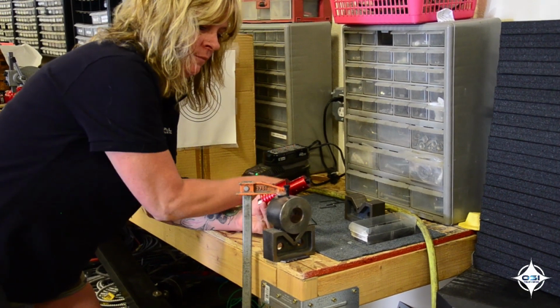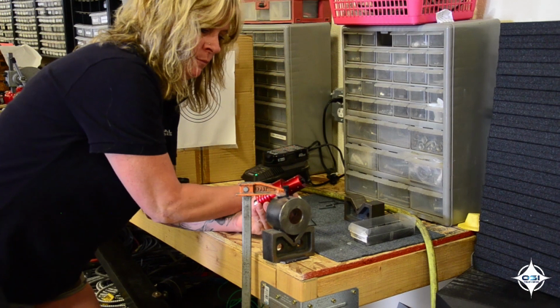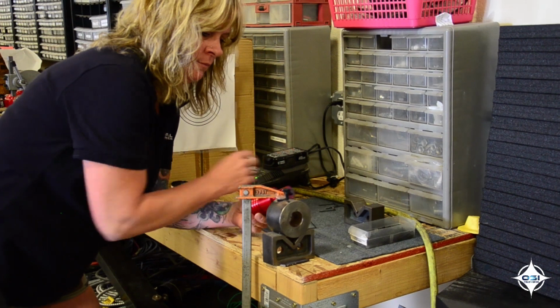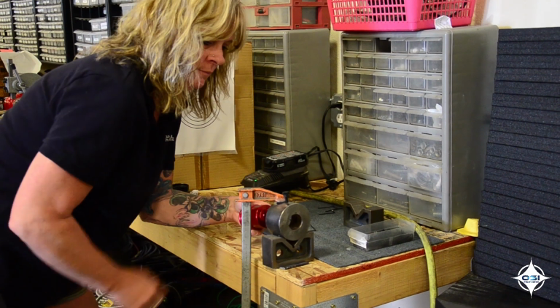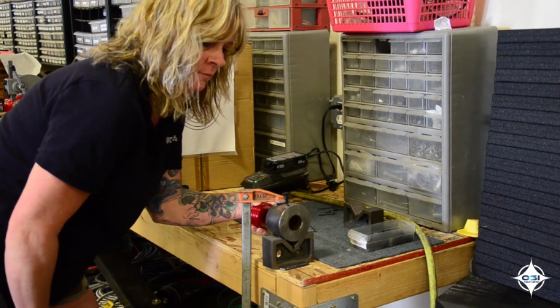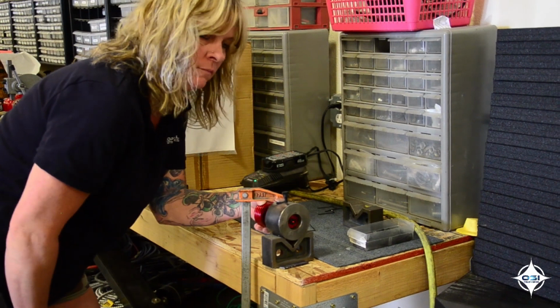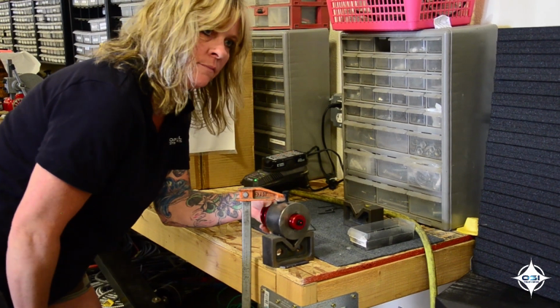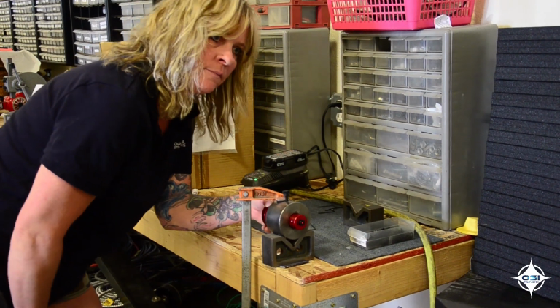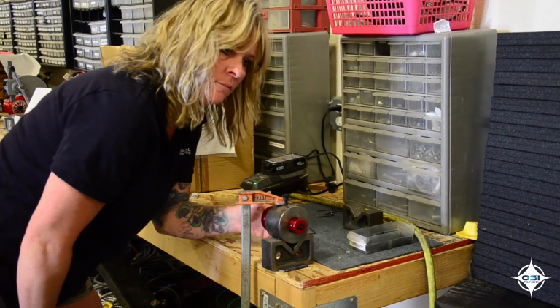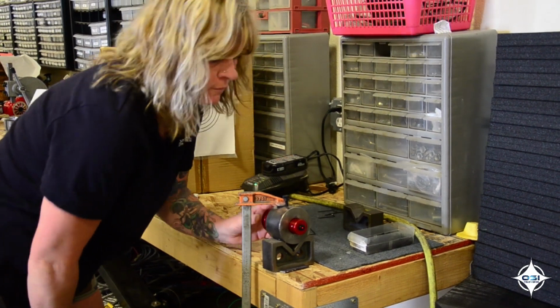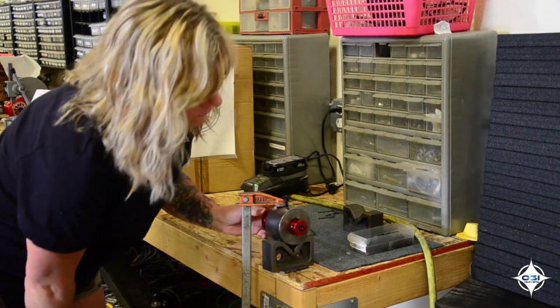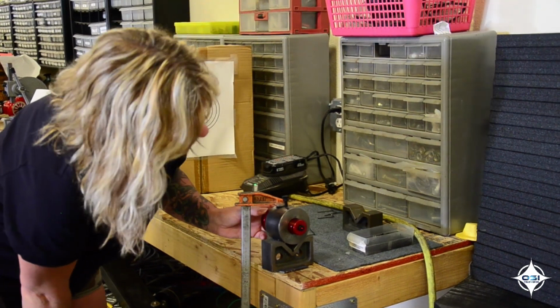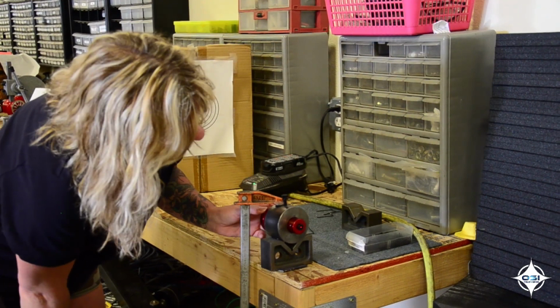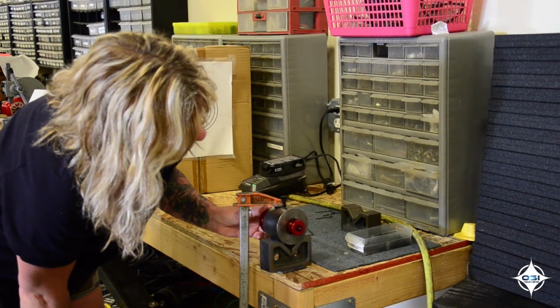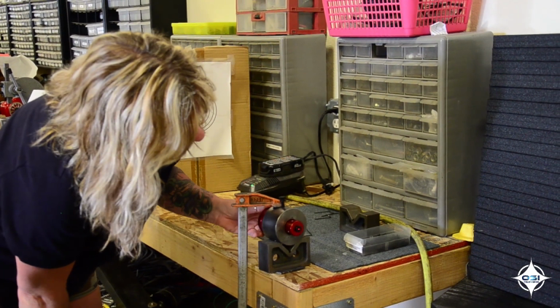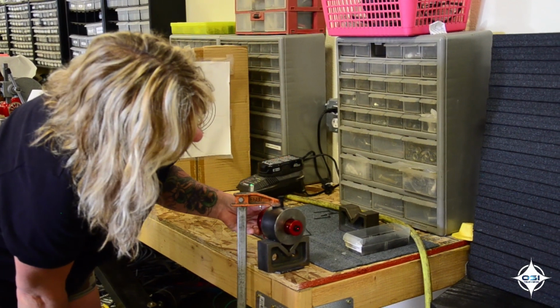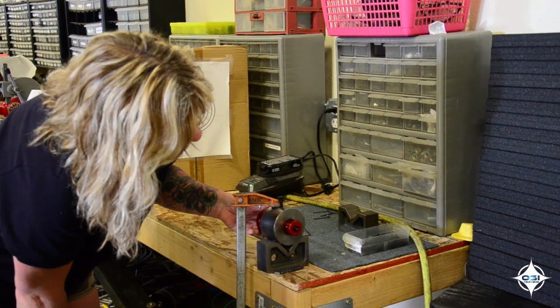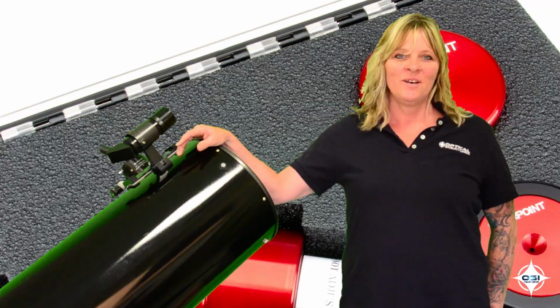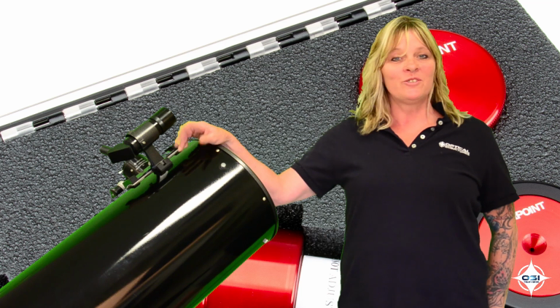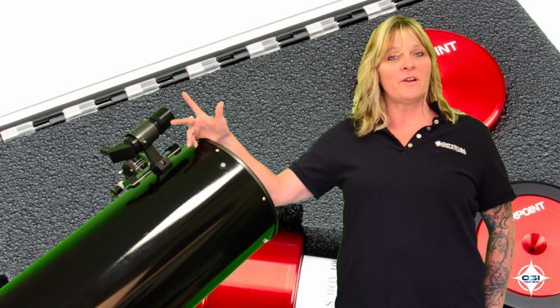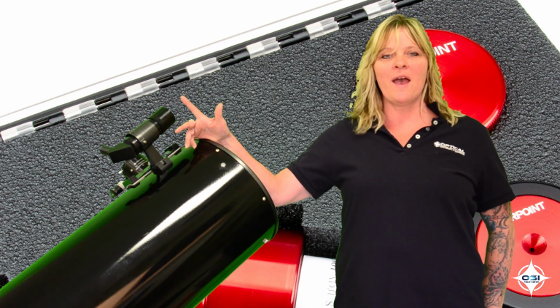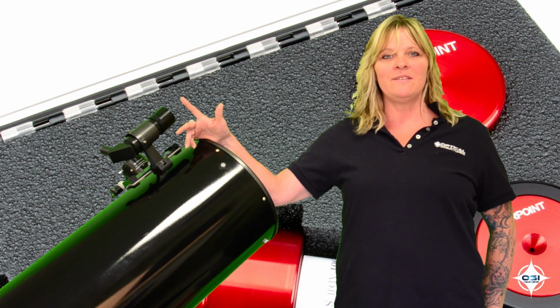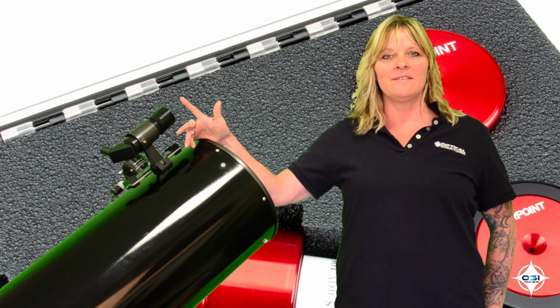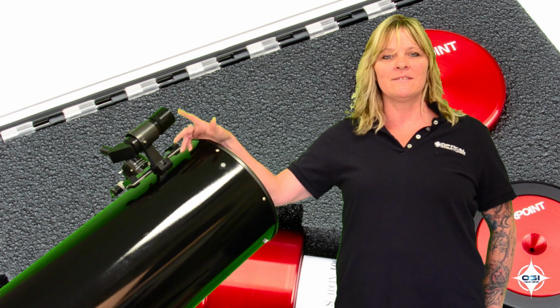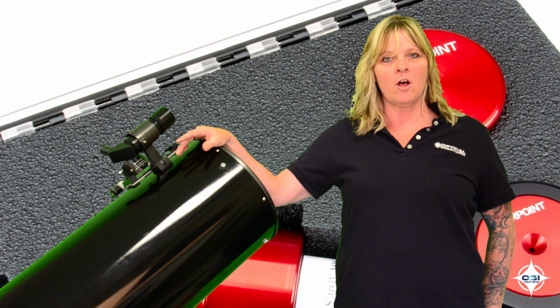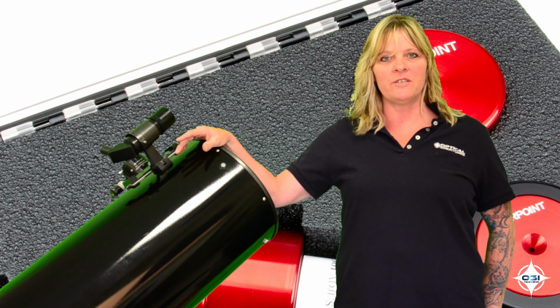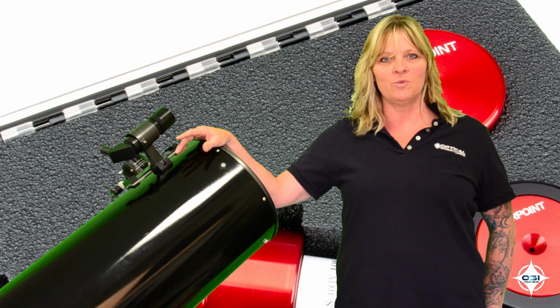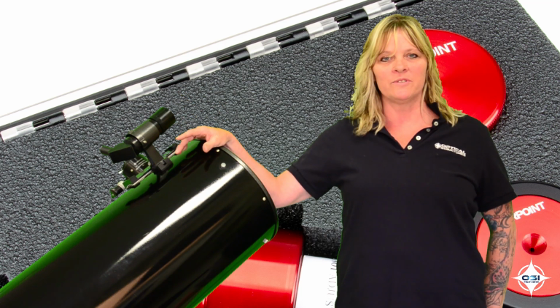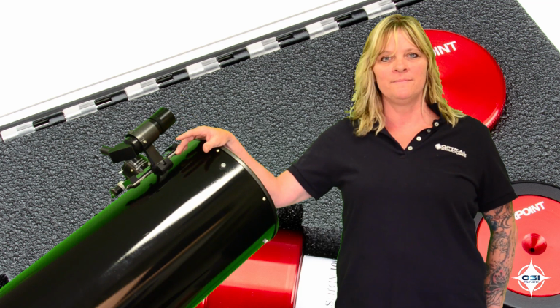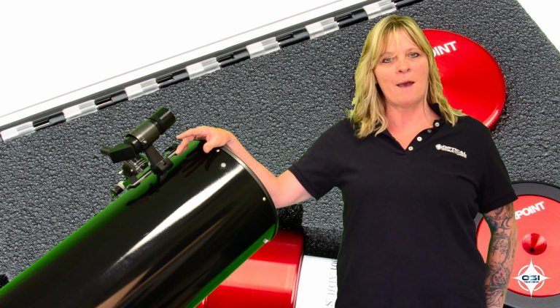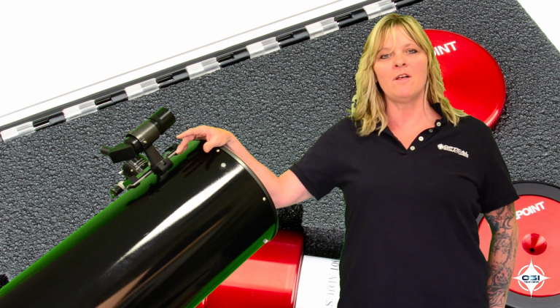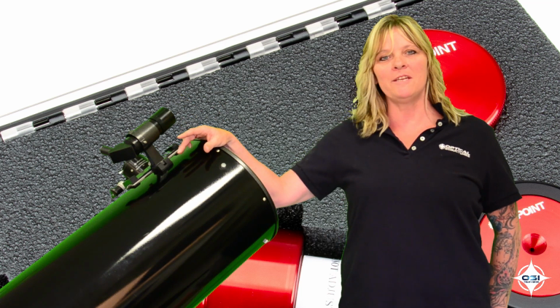All of our laser collimators are precisely aligned before making their way to your doorstep. So there you have it, our collimation tools. Happy collimating!